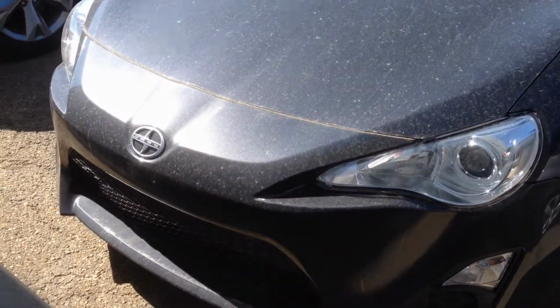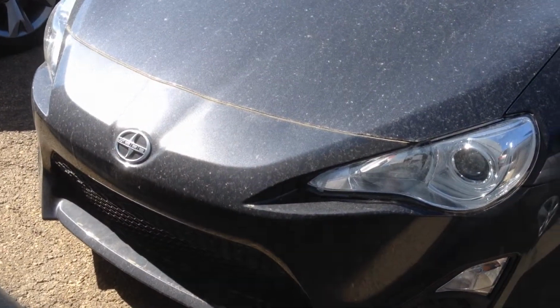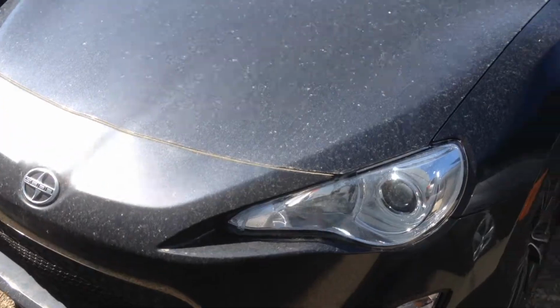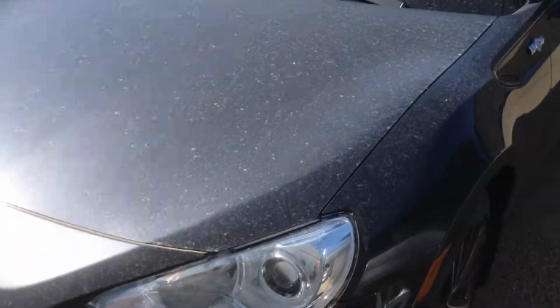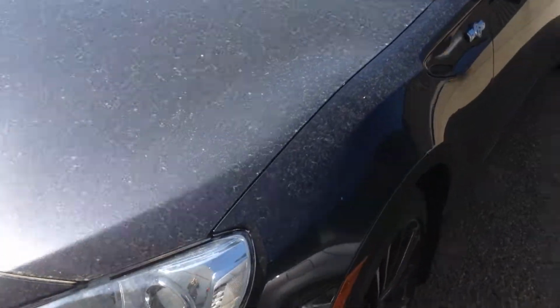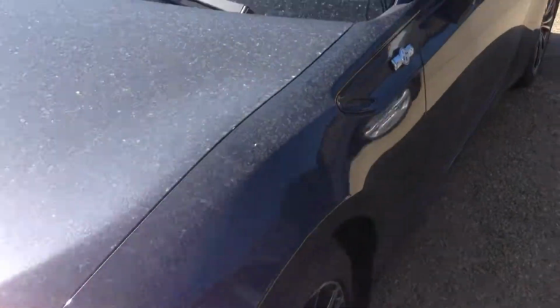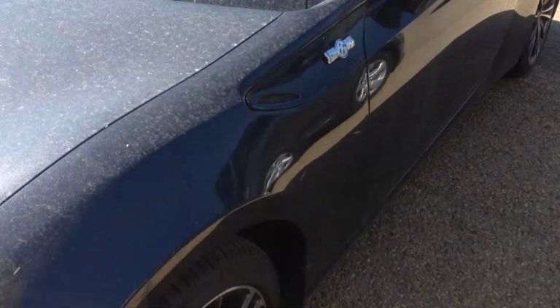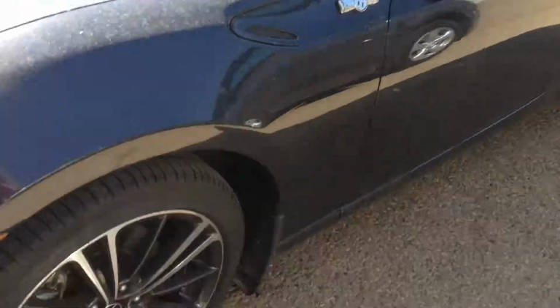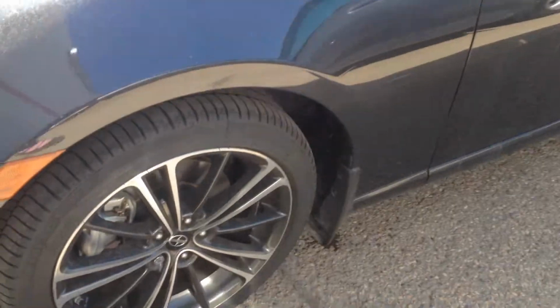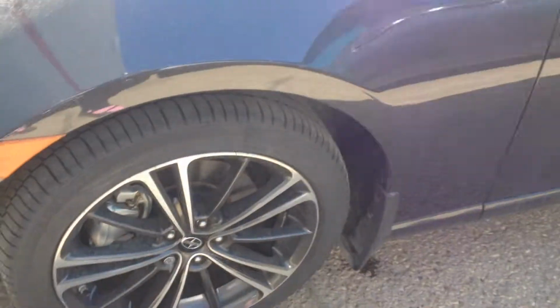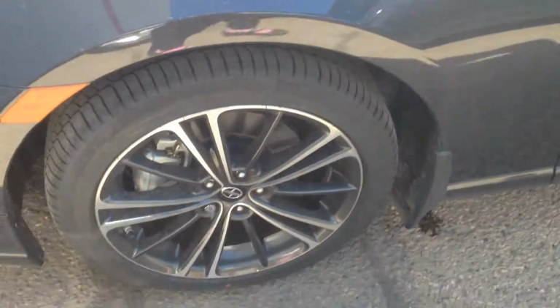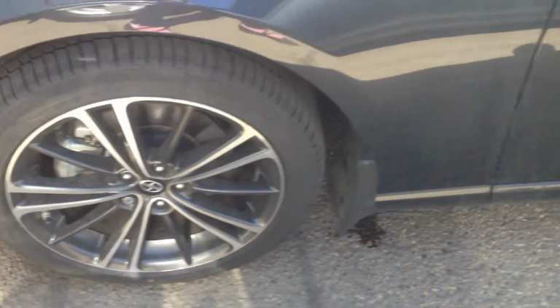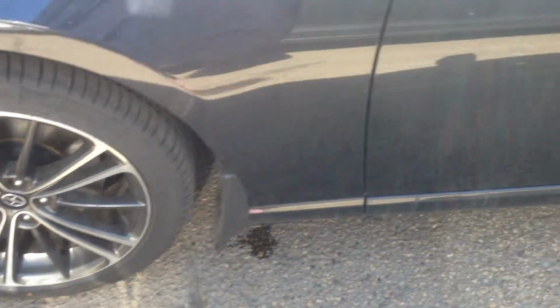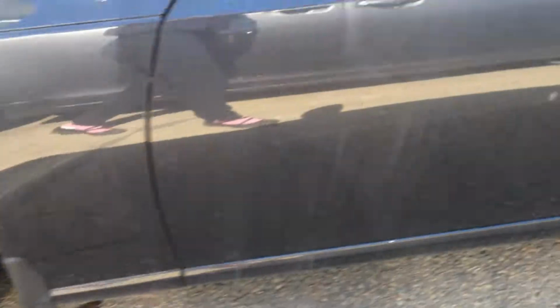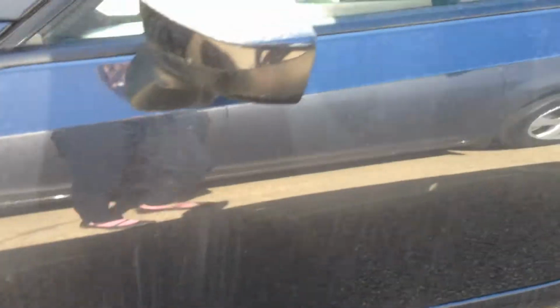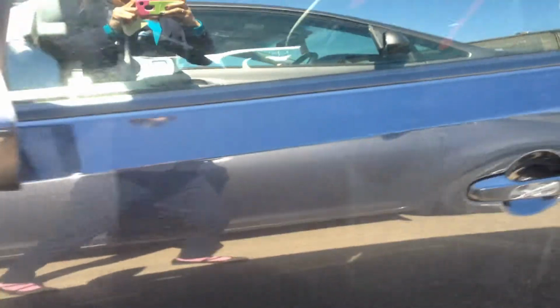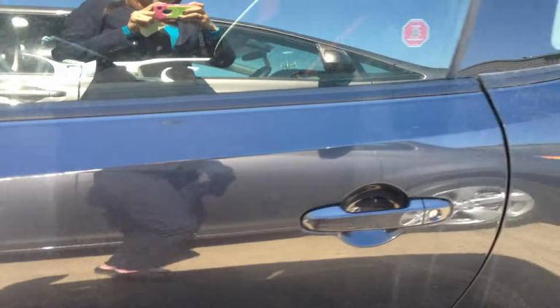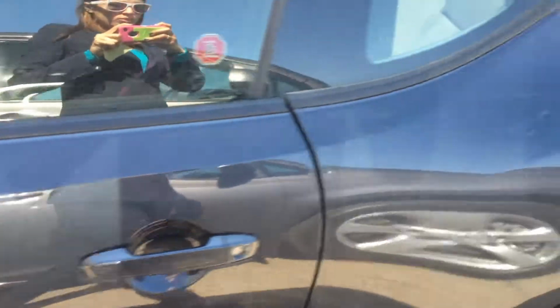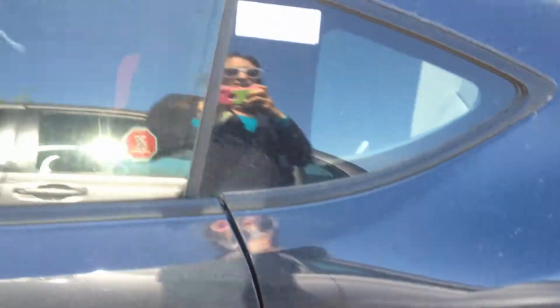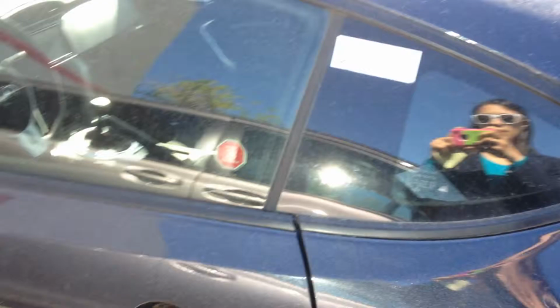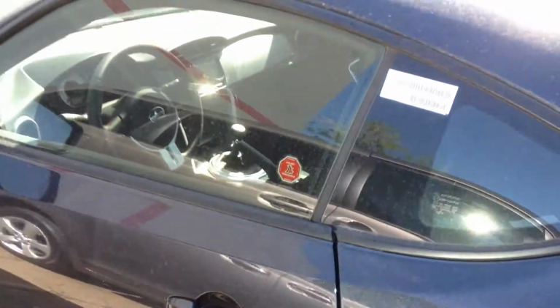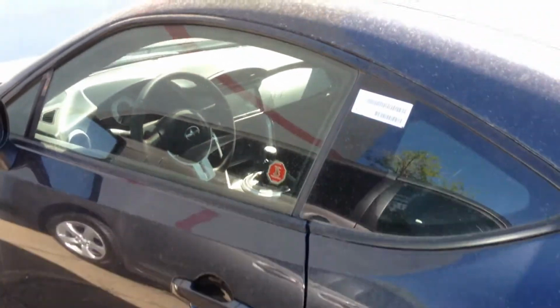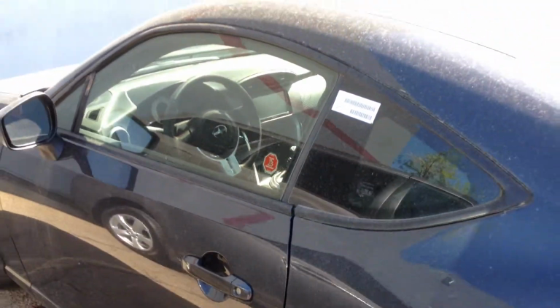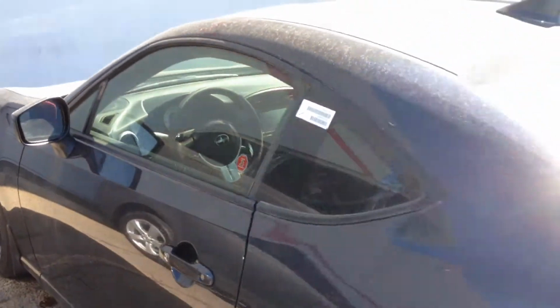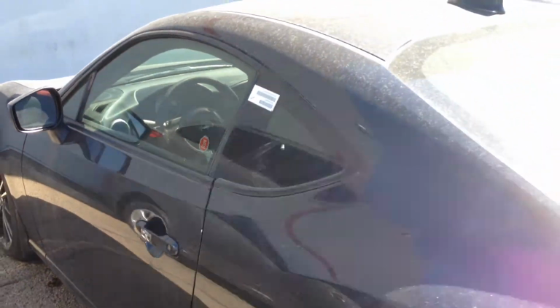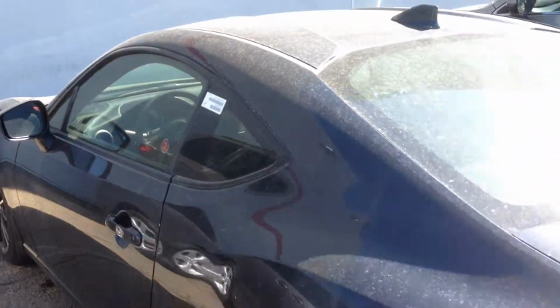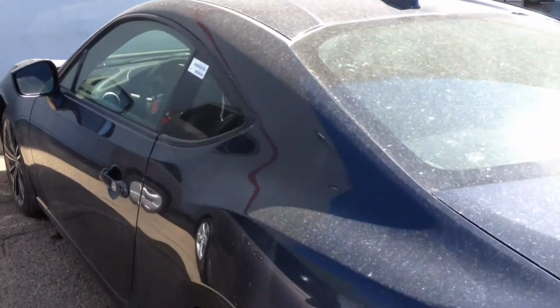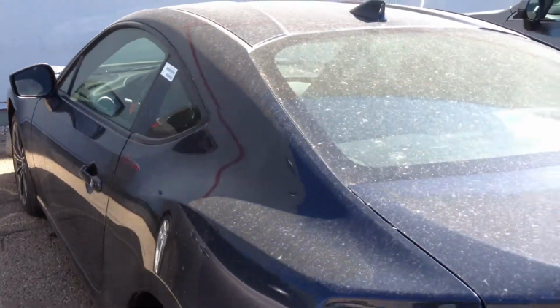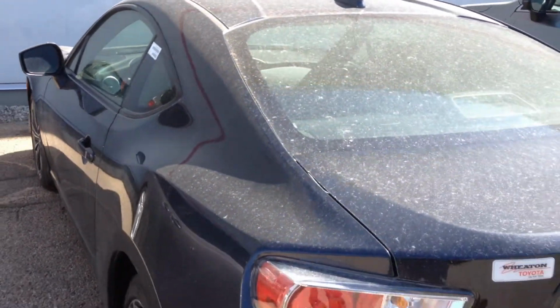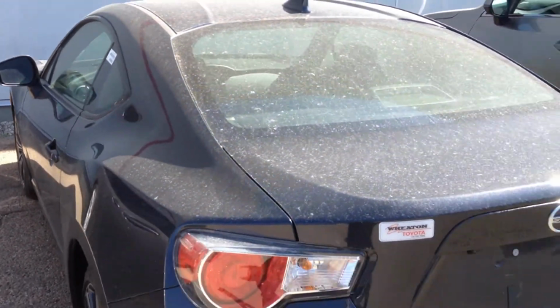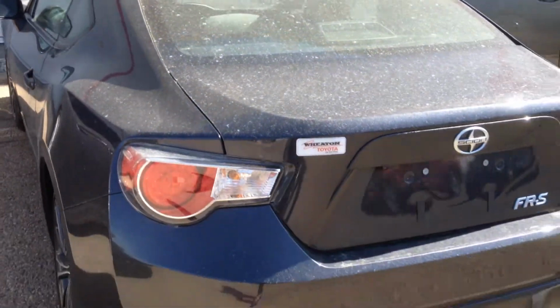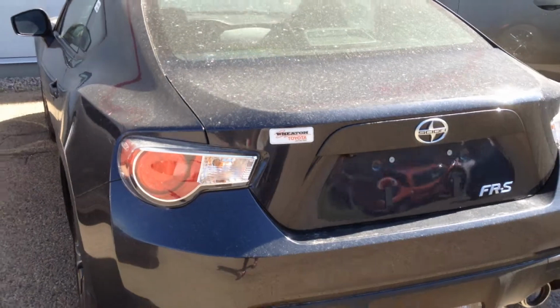This particular color is the metallic gray, so you've got your alloyed wheels. This is the Scion lineup, which will be discontinued, so it will be integrated into the Toyota lineup.